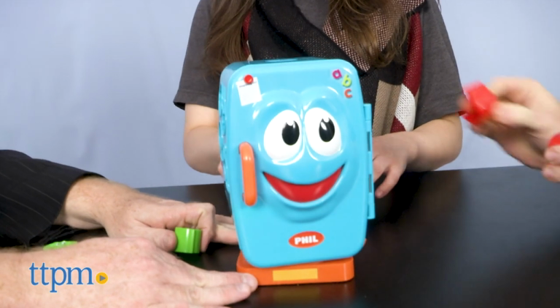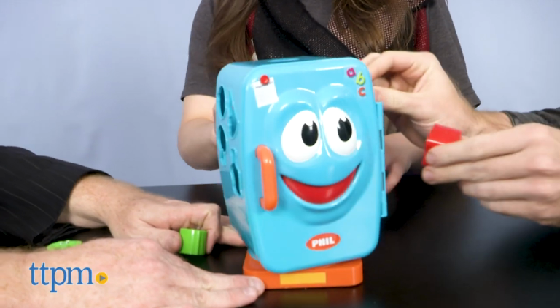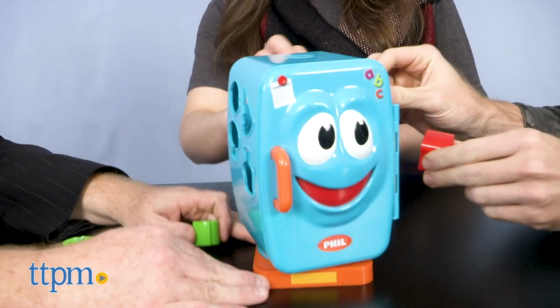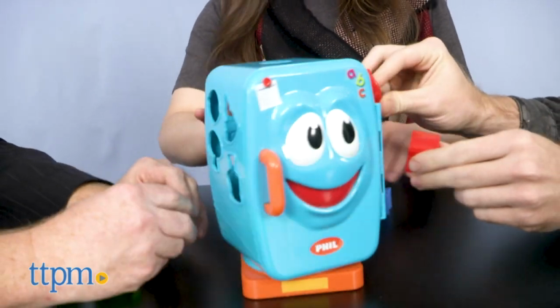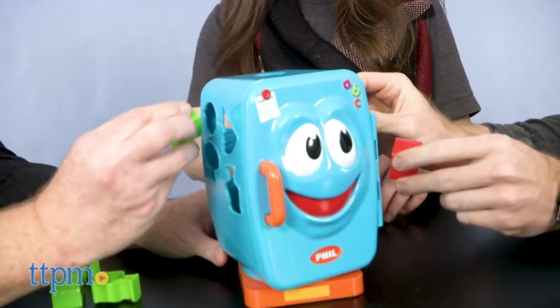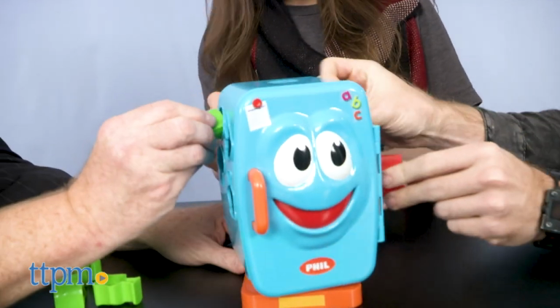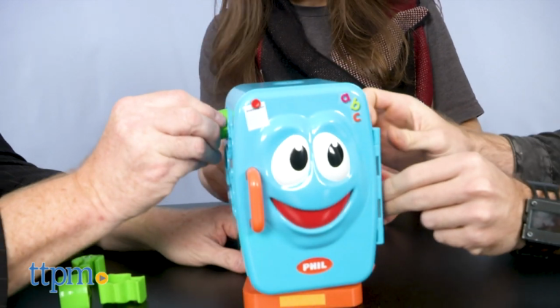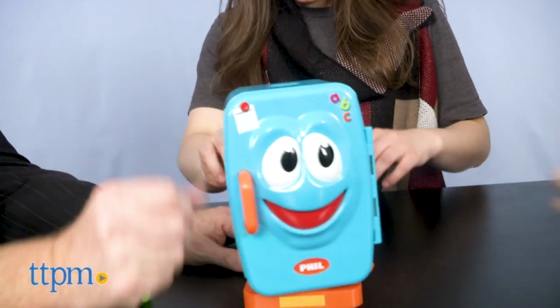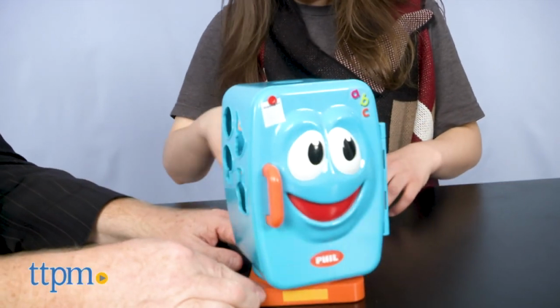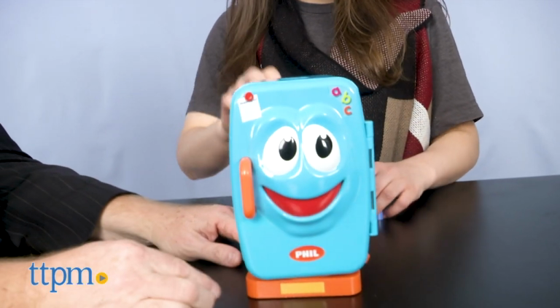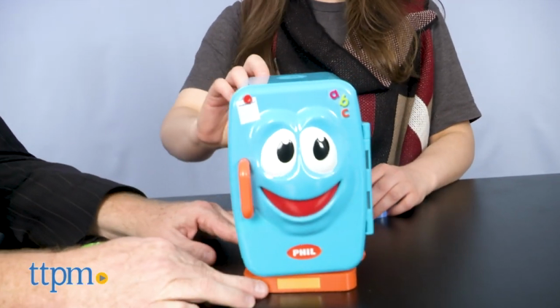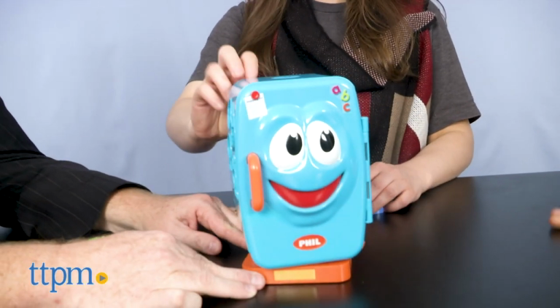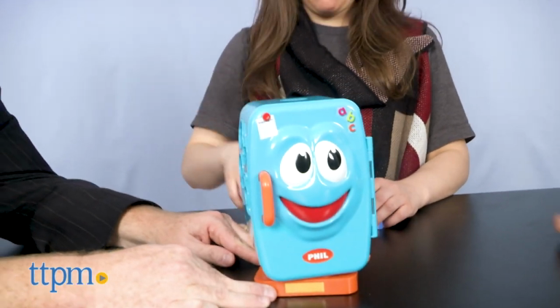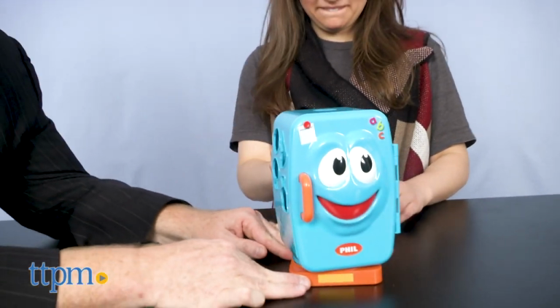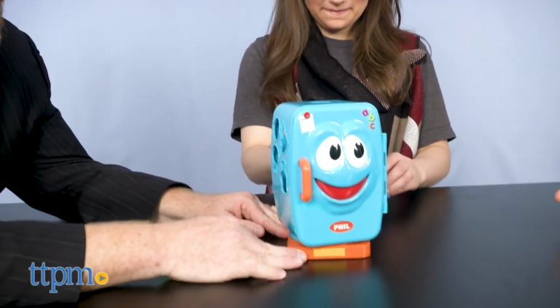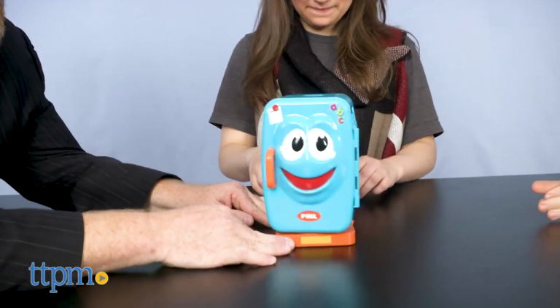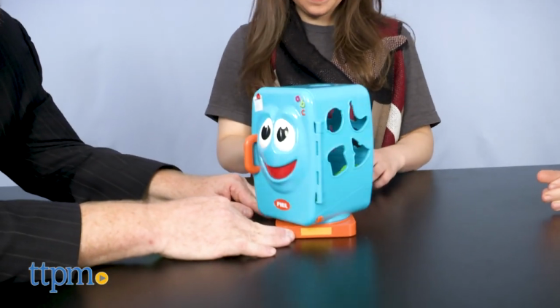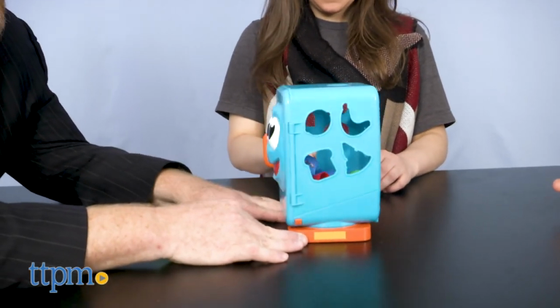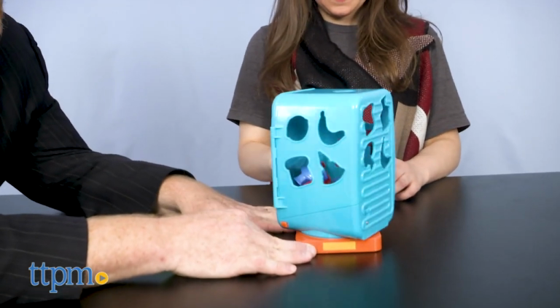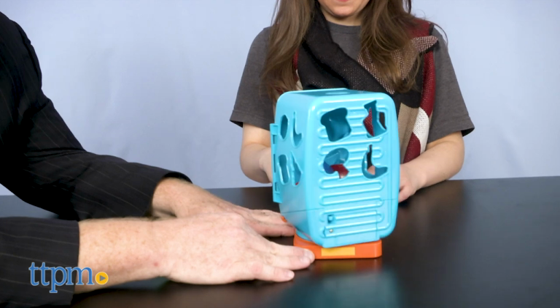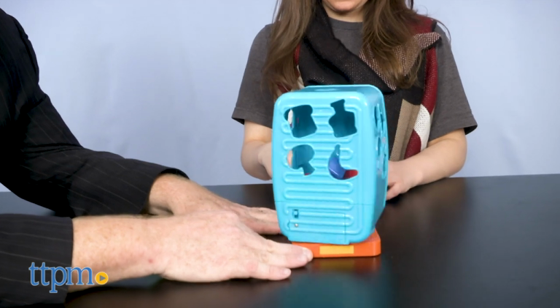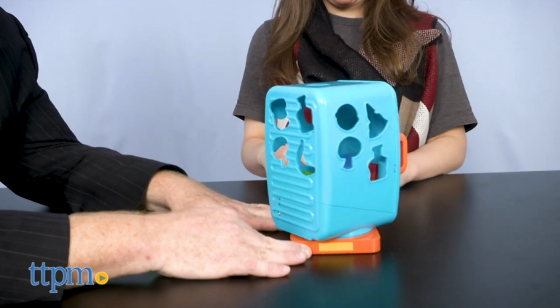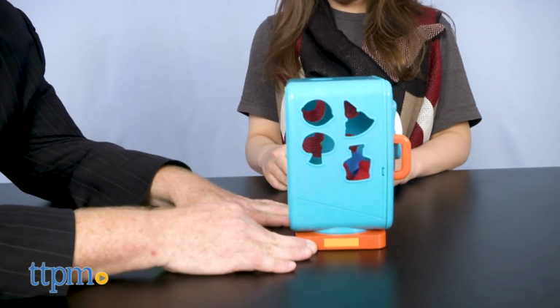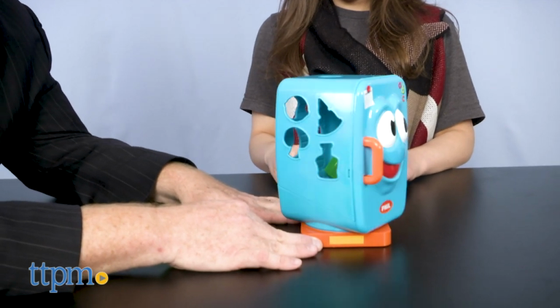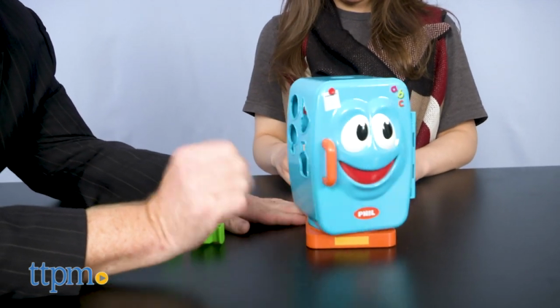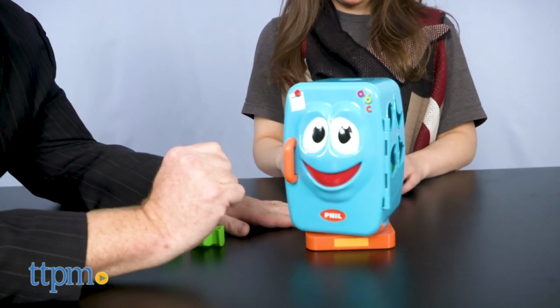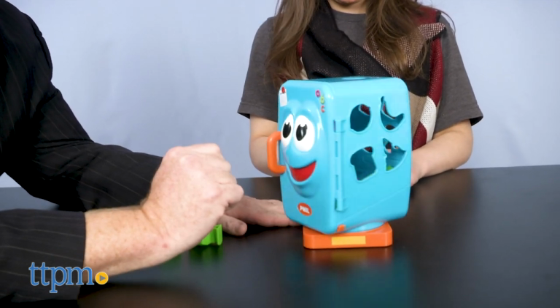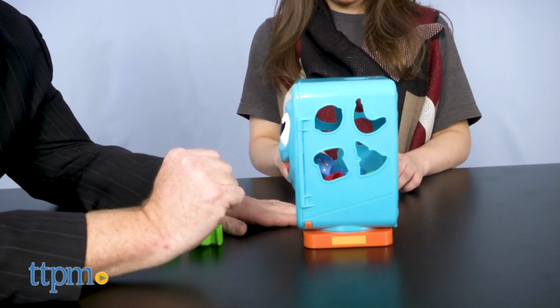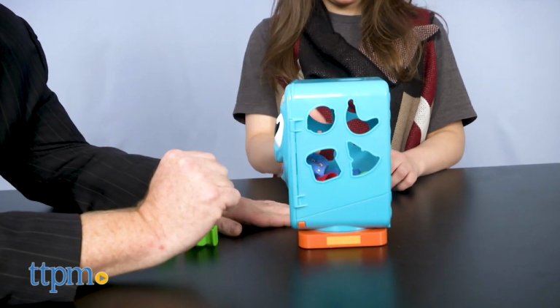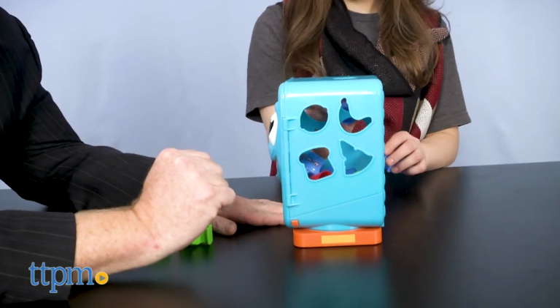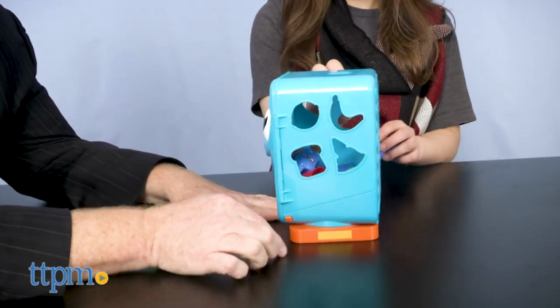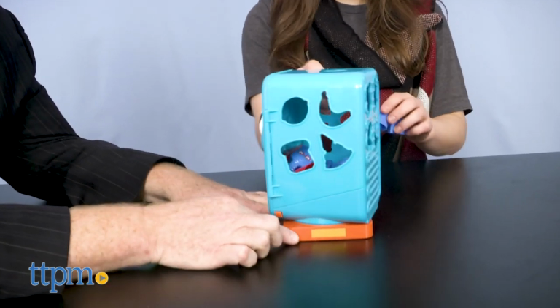Push down on top of Phil to get him spinning. If Phil faces you, you have to wait until he moves again to put your pieces in. When his door opens, all of the pieces fall out and players must grab their pieces and start stuffing them in again.